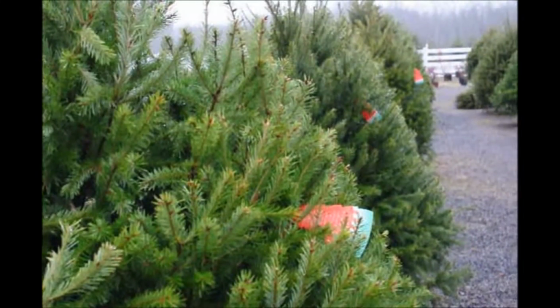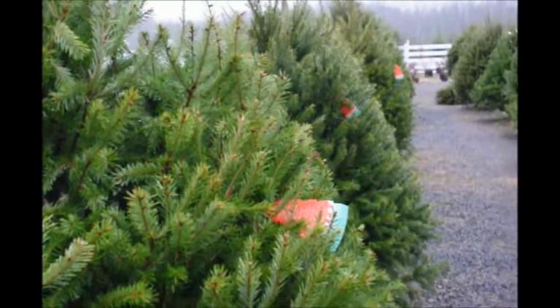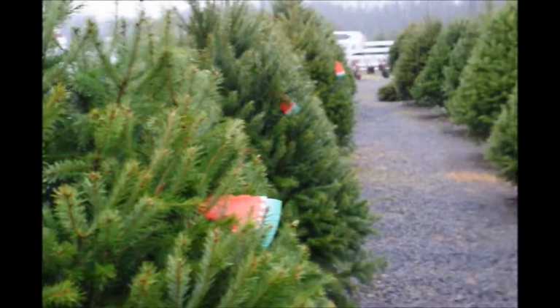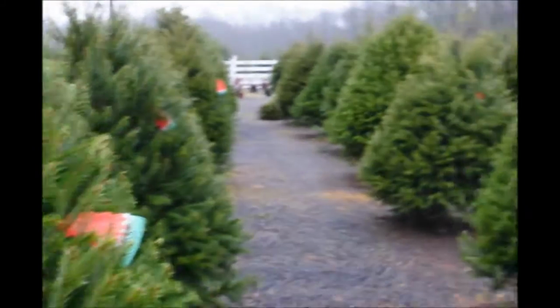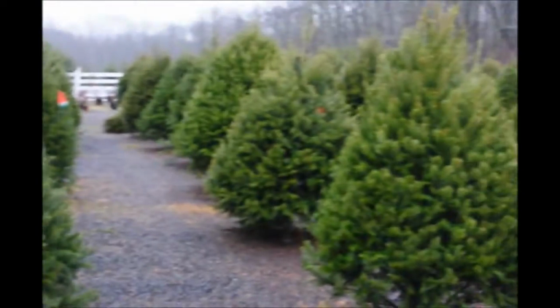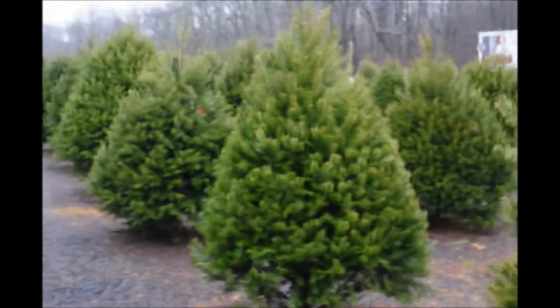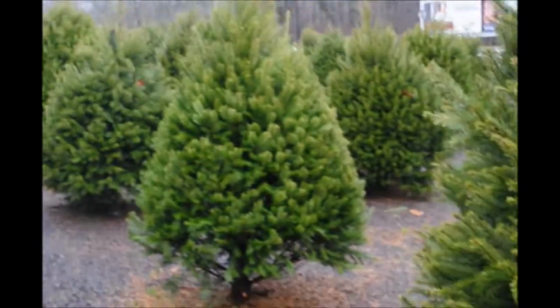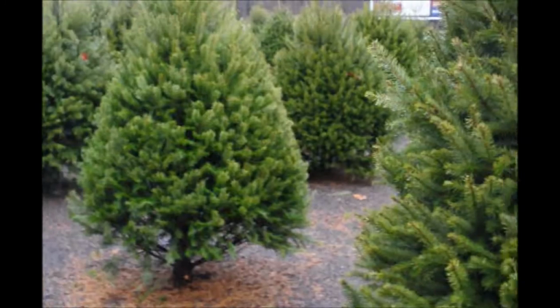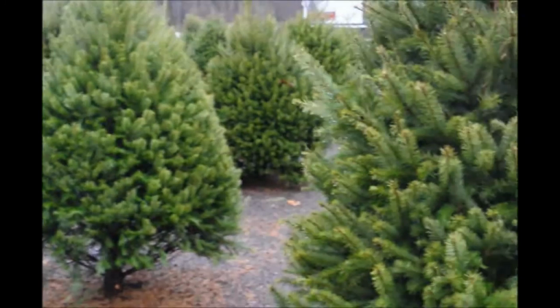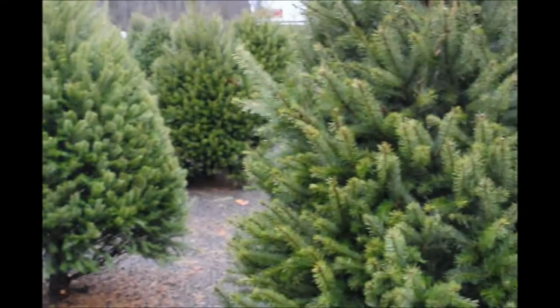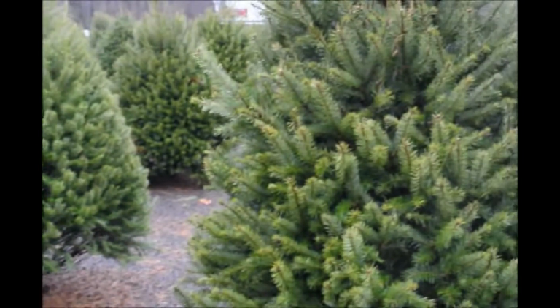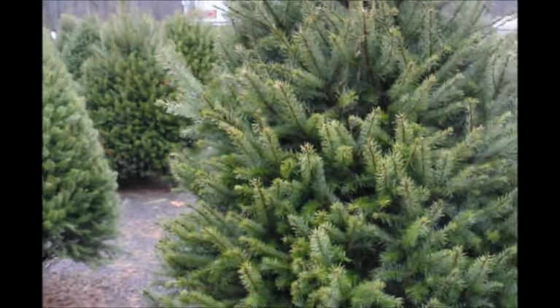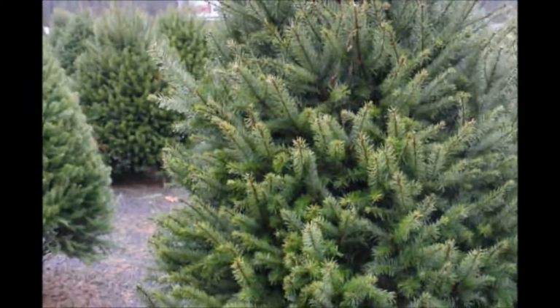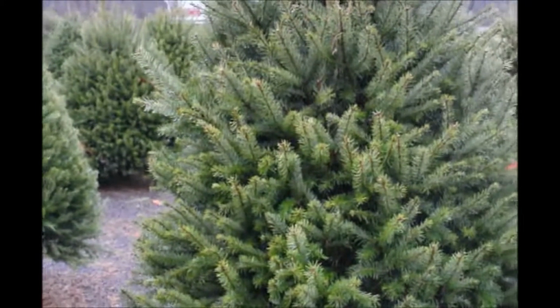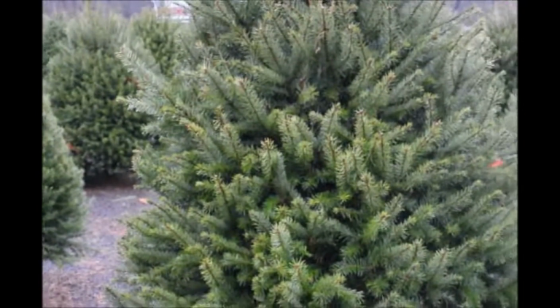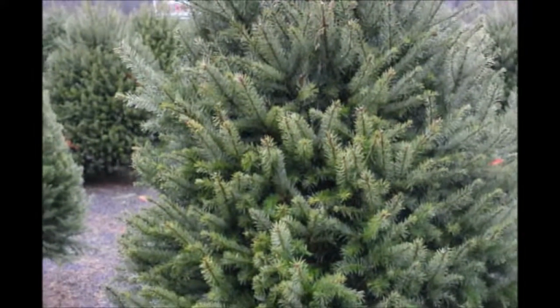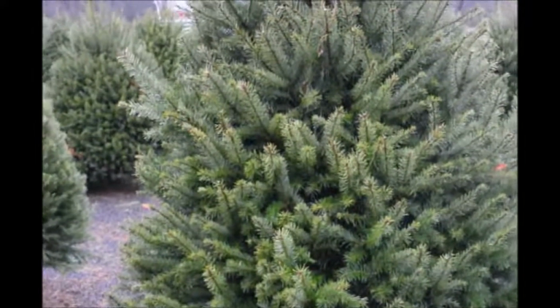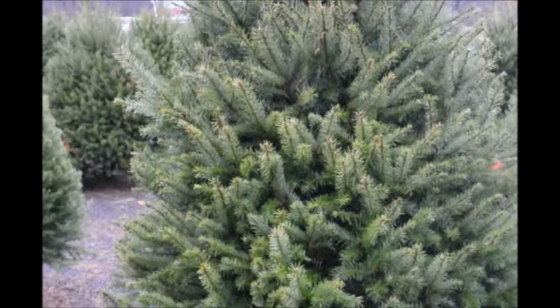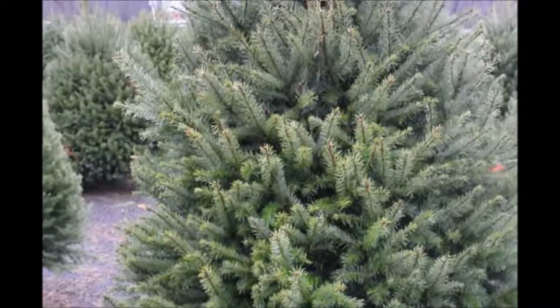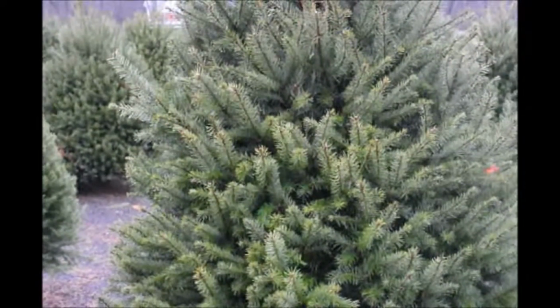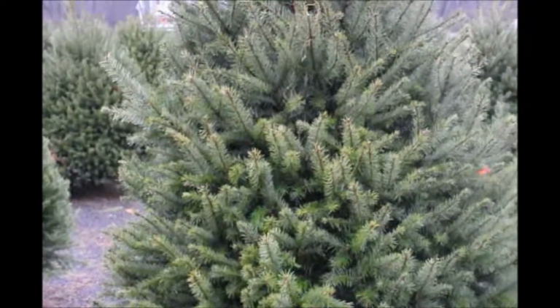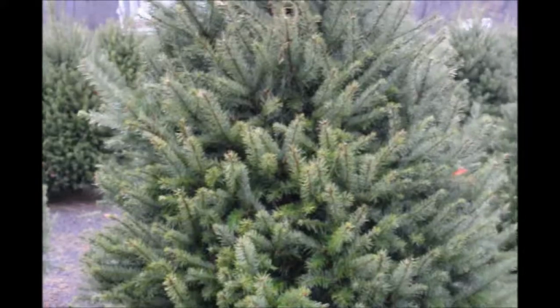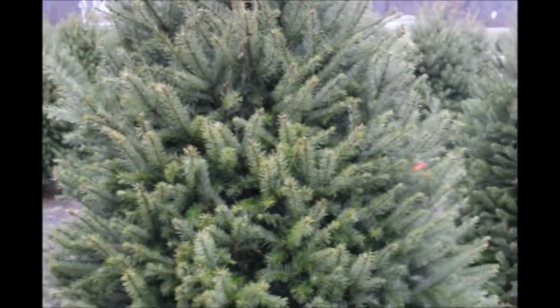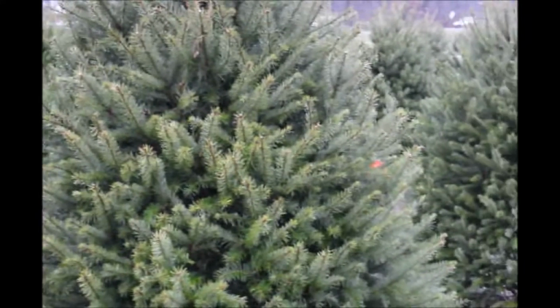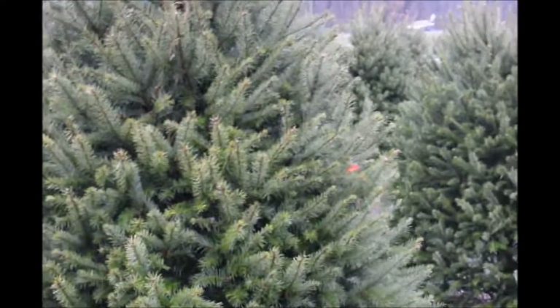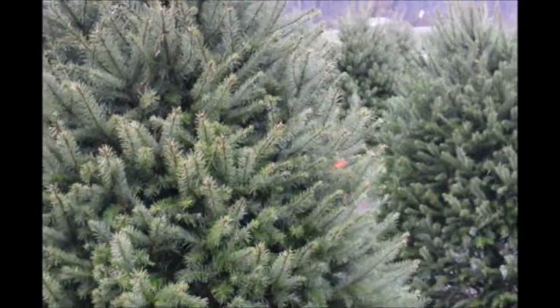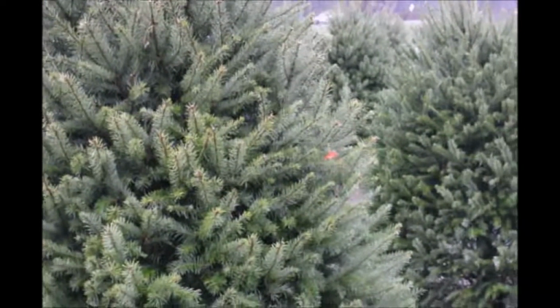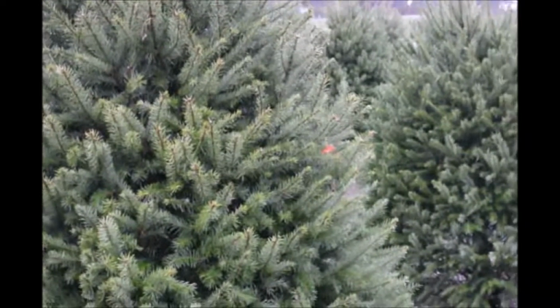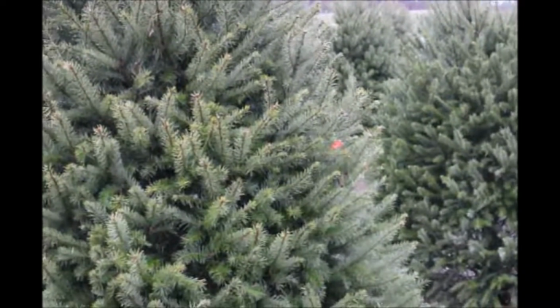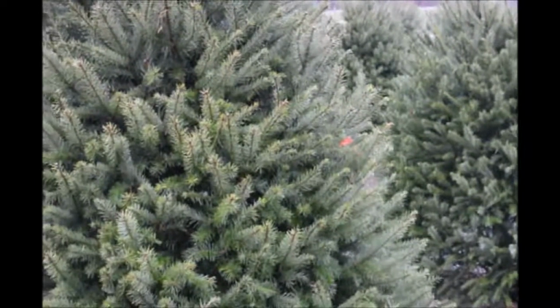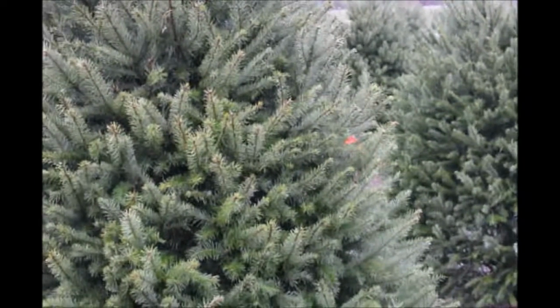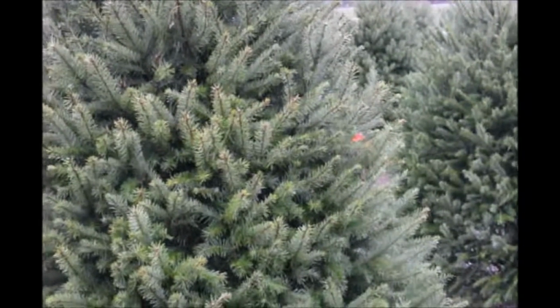These are Douglas fir Christmas trees at Highland Hill Farm. These are all pre-cut. We have them from 5 to 6 foot tall up to 10 to 12 foot tall. They make an excellent Christmas tree because they hold ornaments well.